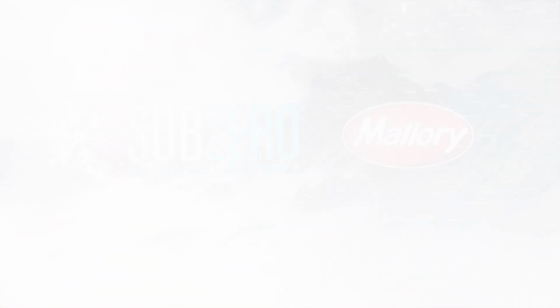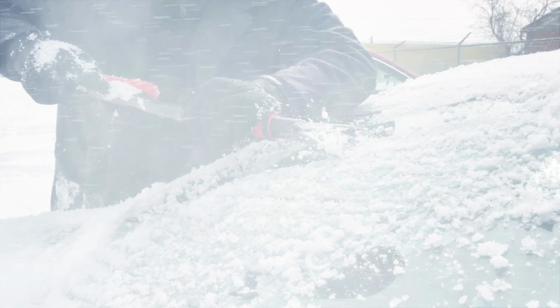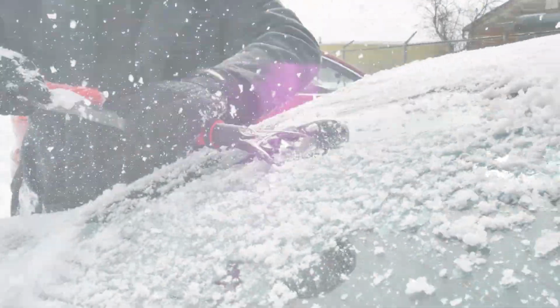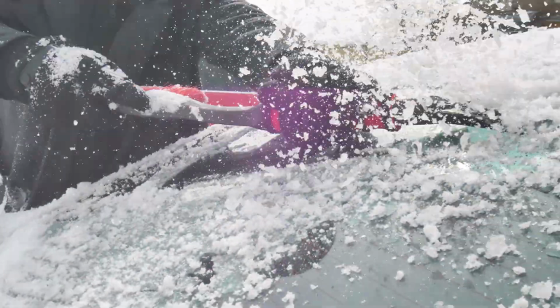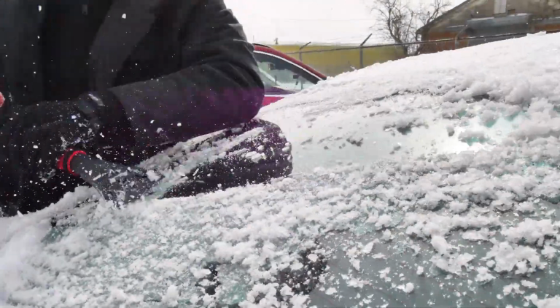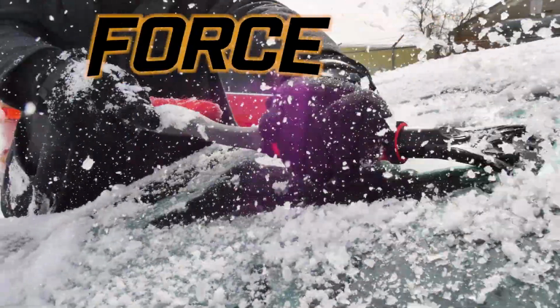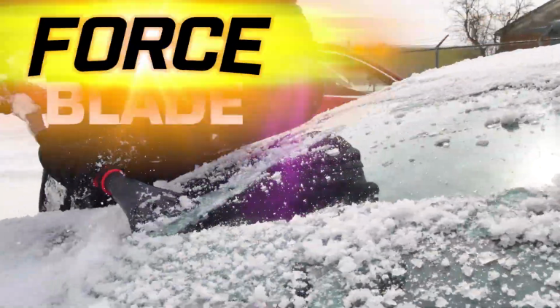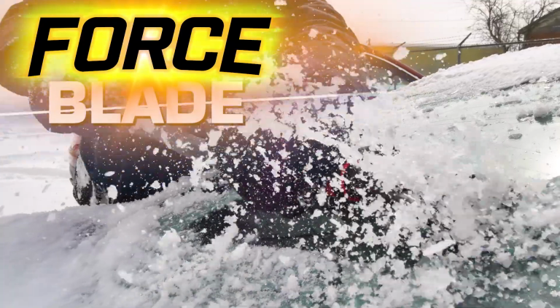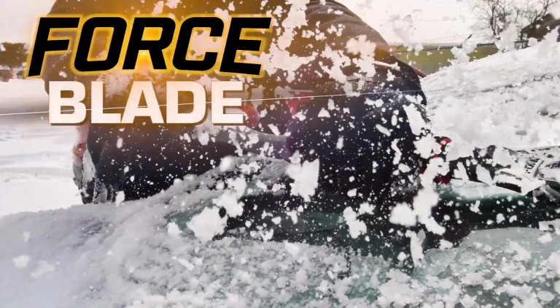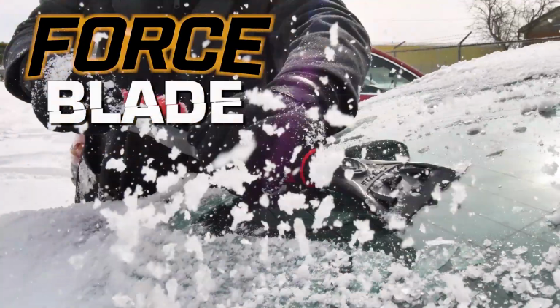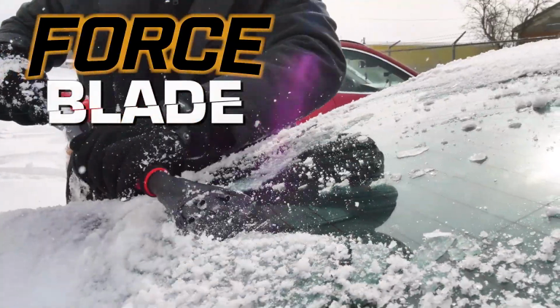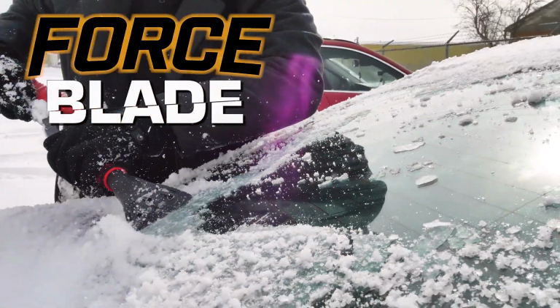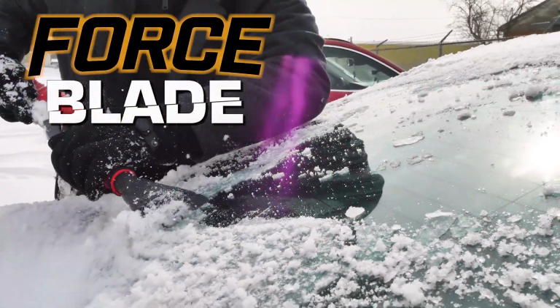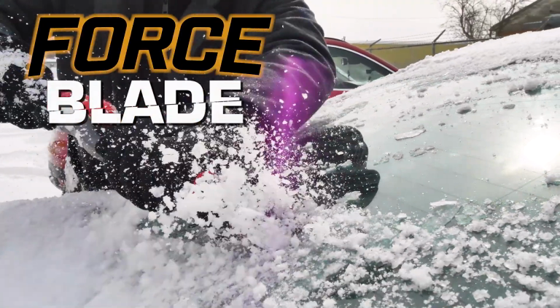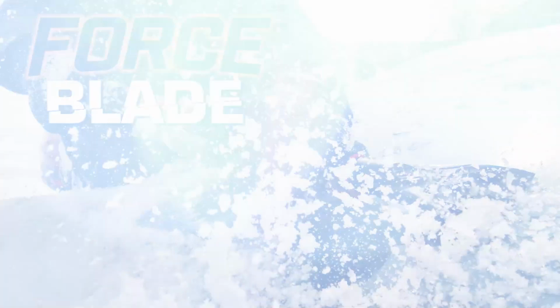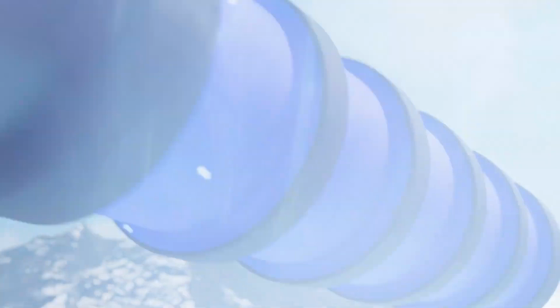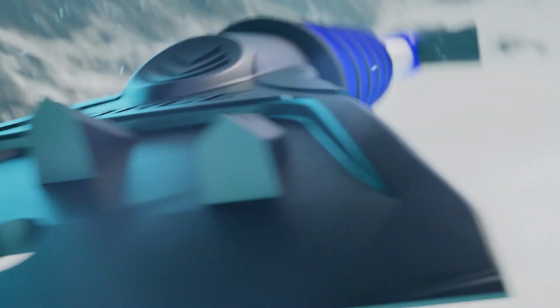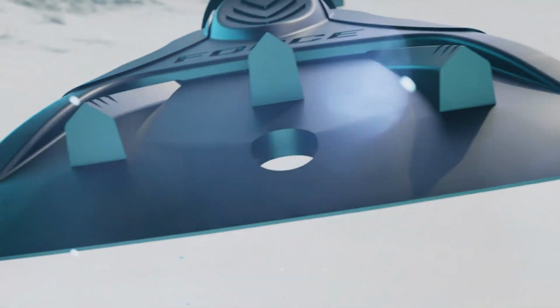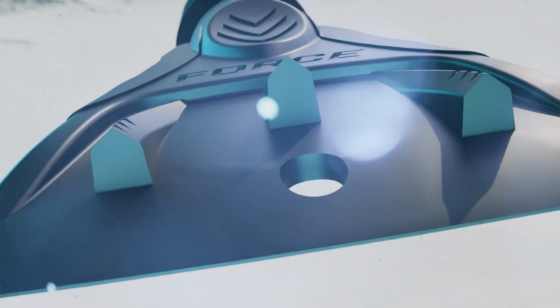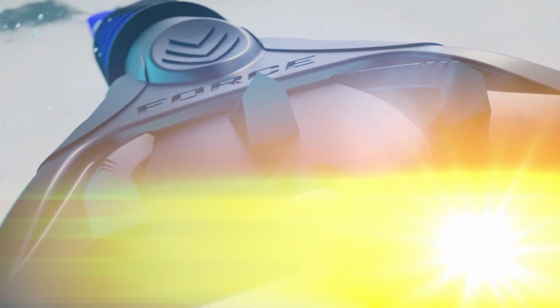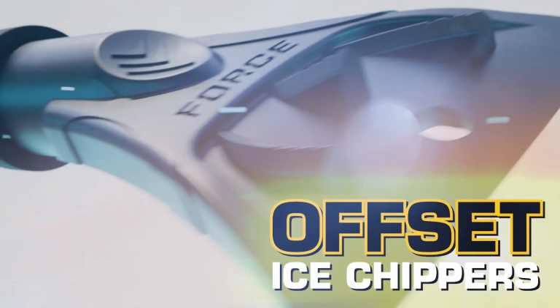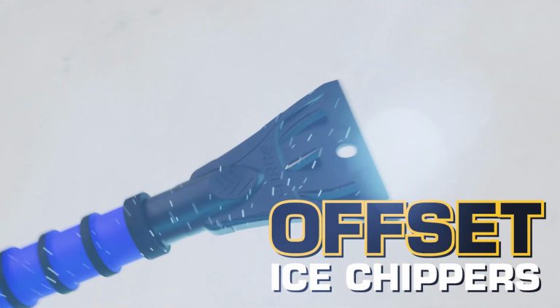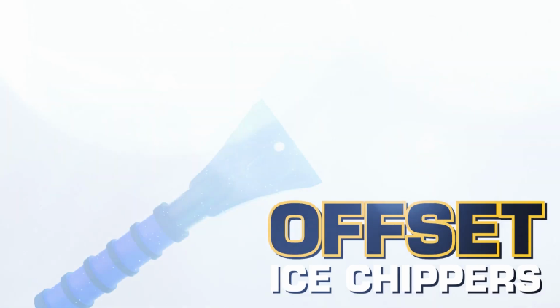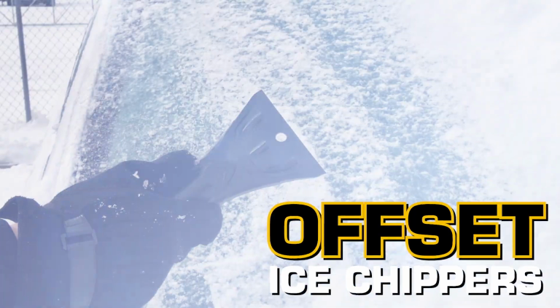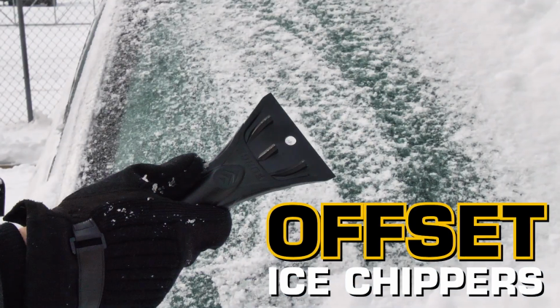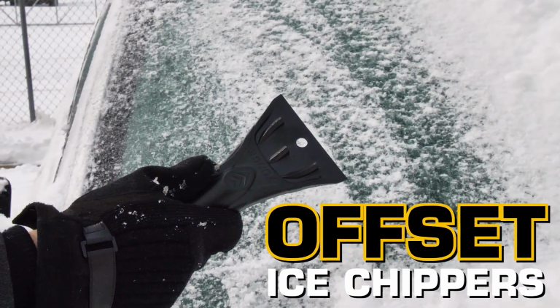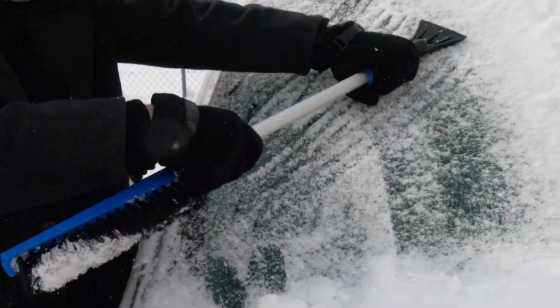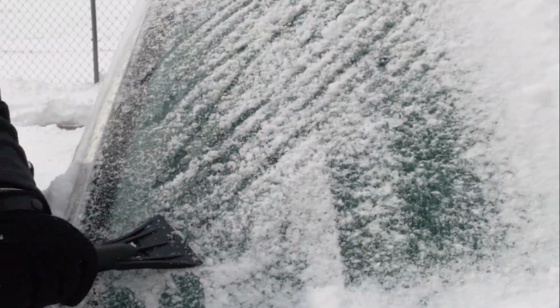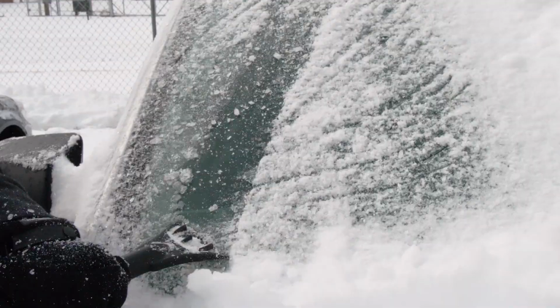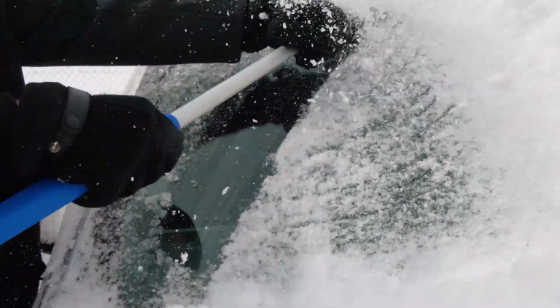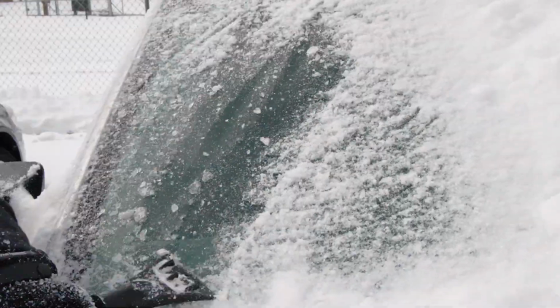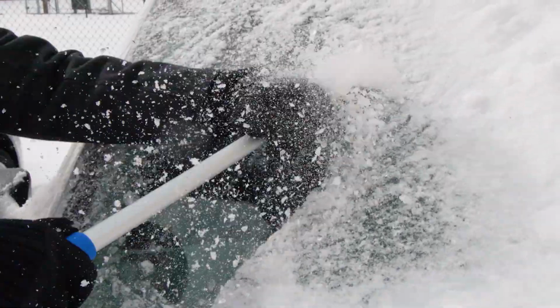It's time to upgrade to the Force Blade series, the next generation of patented blades. Using proven innovation with offset ice chippers, the Force Blade brings the patented chippers to a compact blade design.